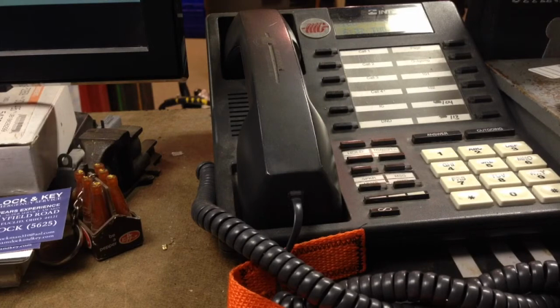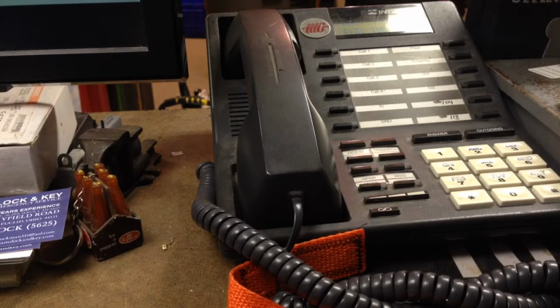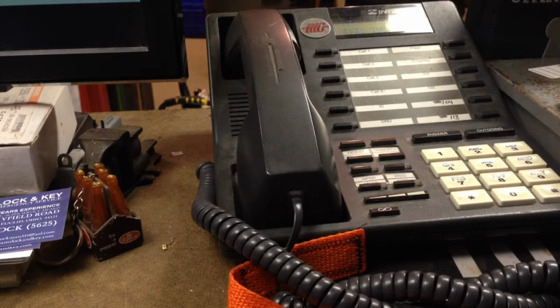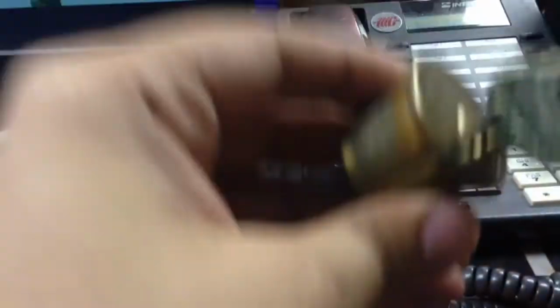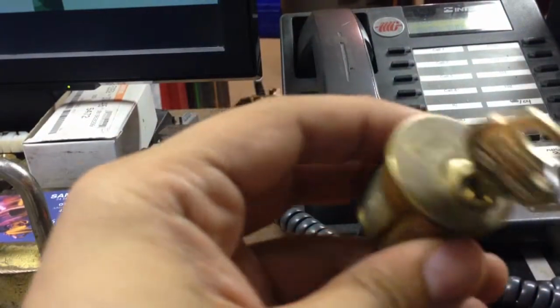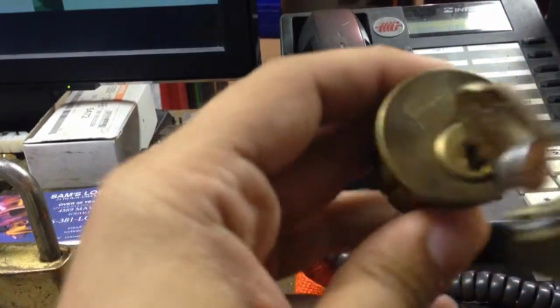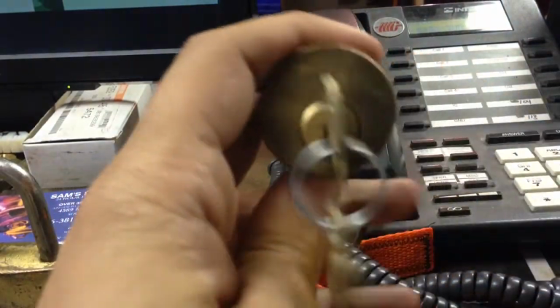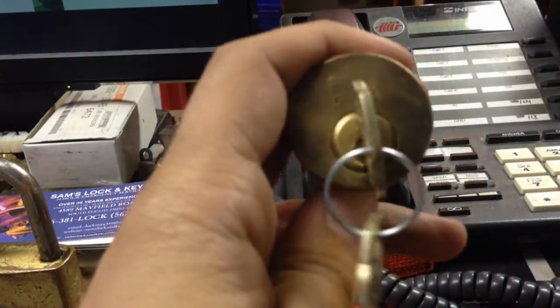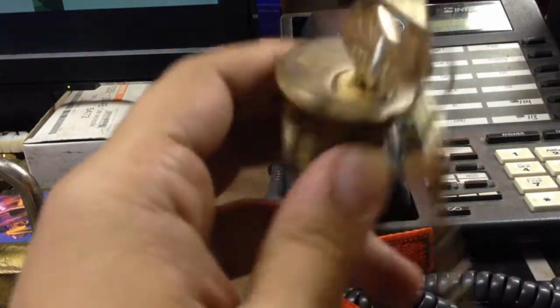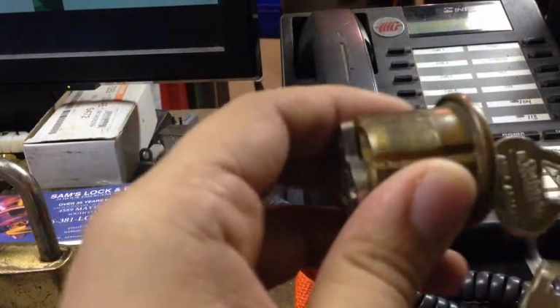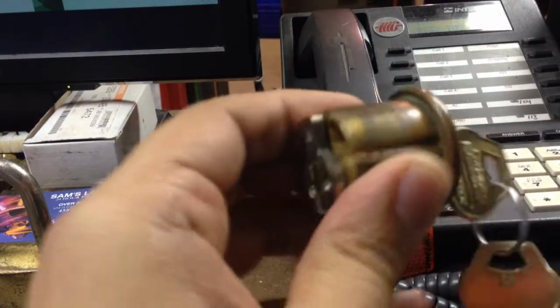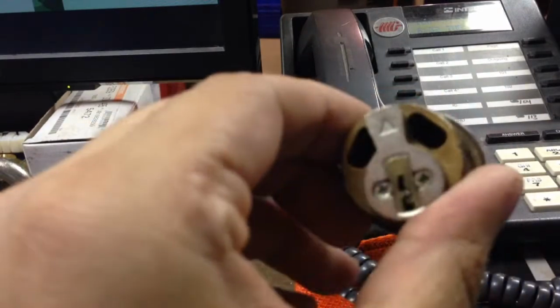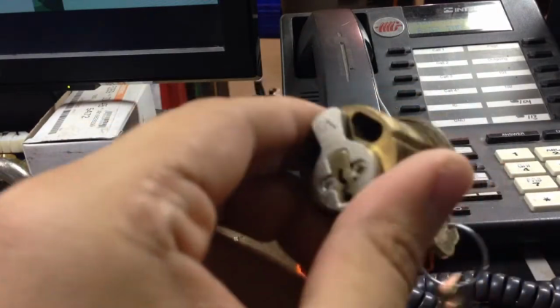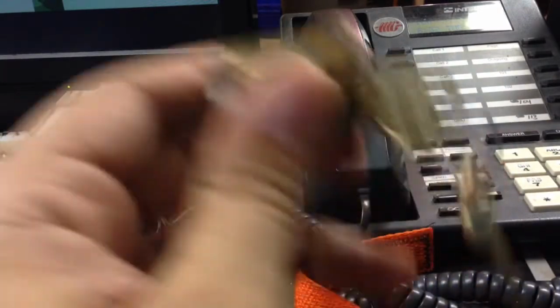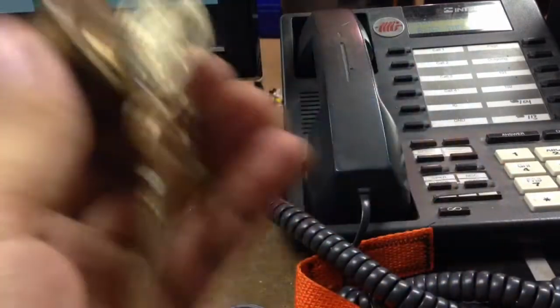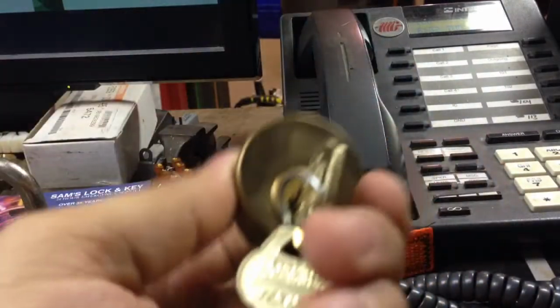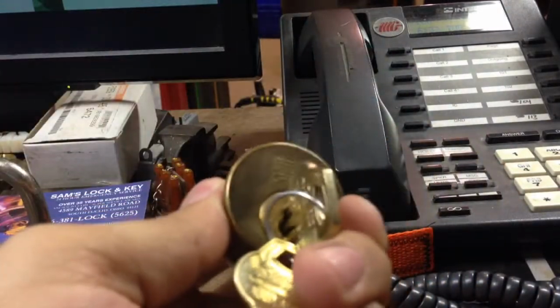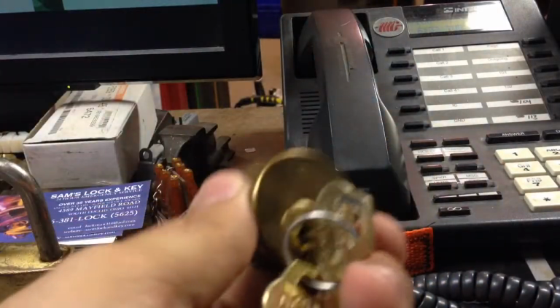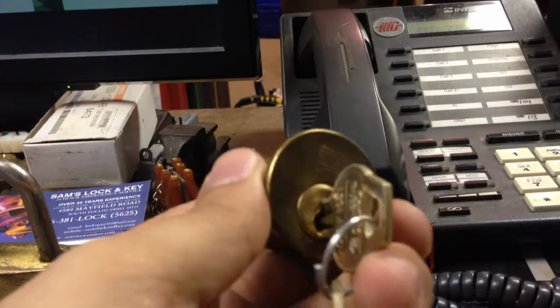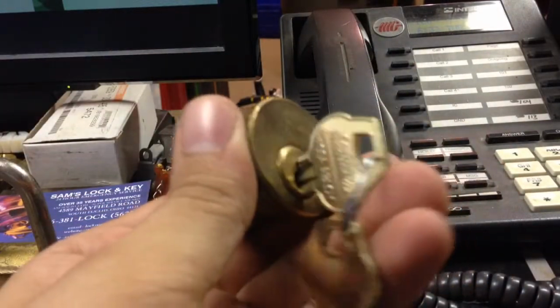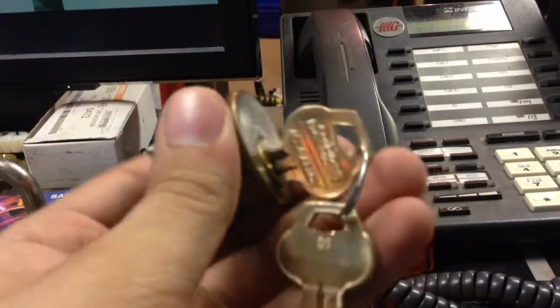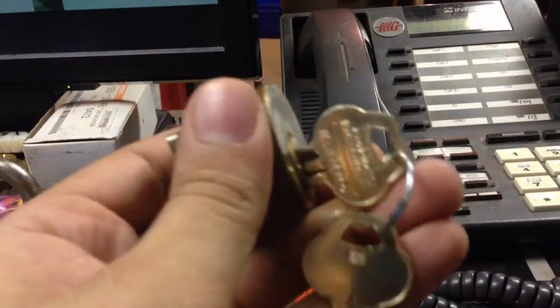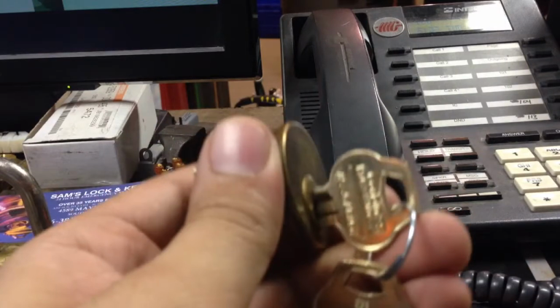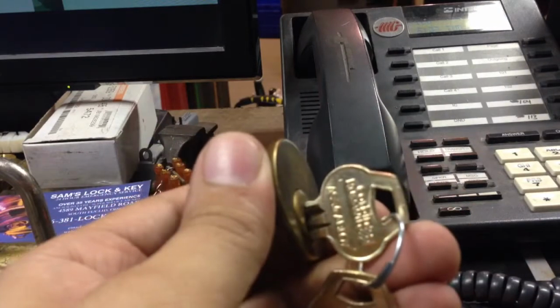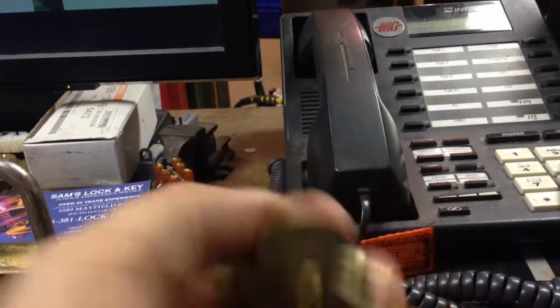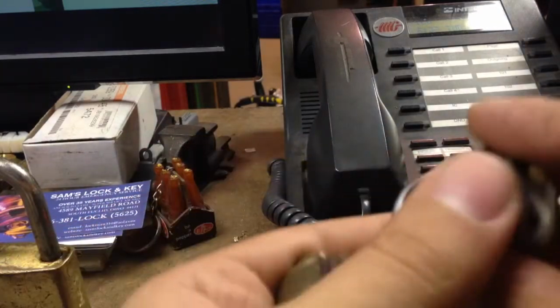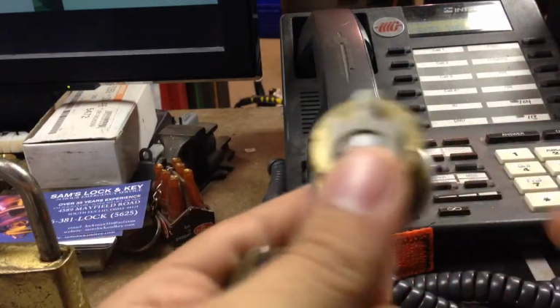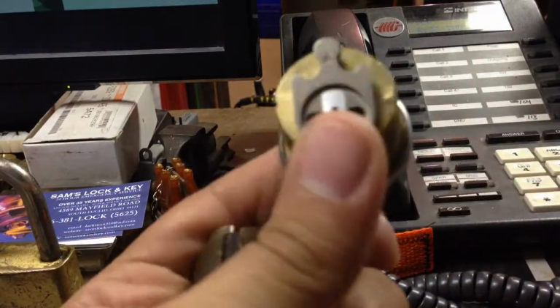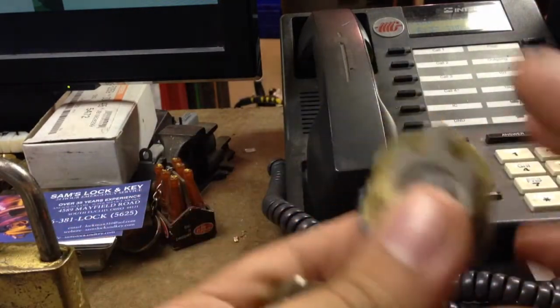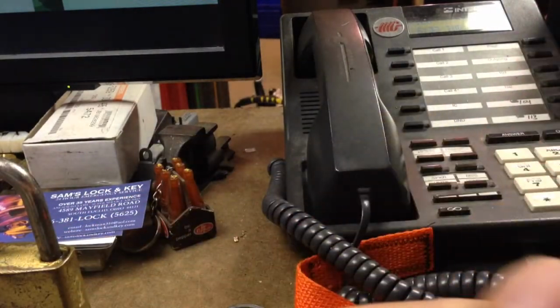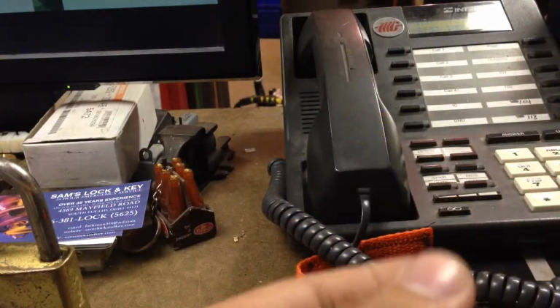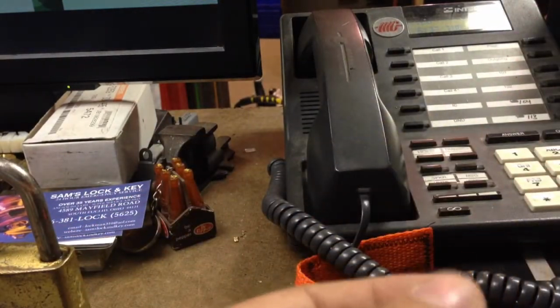First we have a Ruswin mortise. This one actually just needed a tailpiece, but he re-keyed the whole thing, which is fine. He sent me a couple more tailpieces that I needed. I've got that cylinder right here — I just need to put the screws in it. I've got the keys and everything.